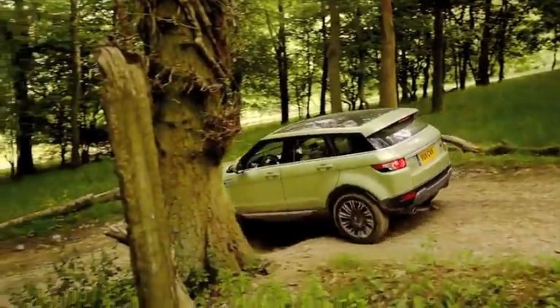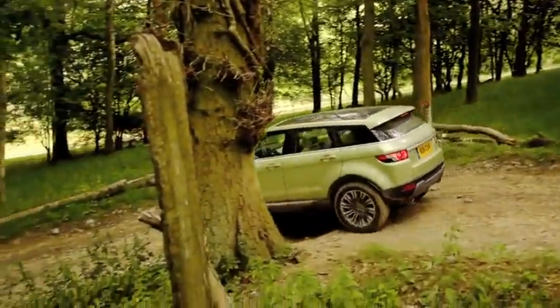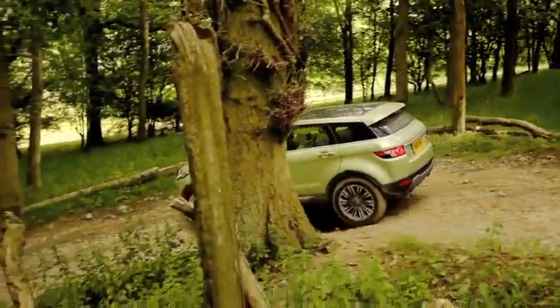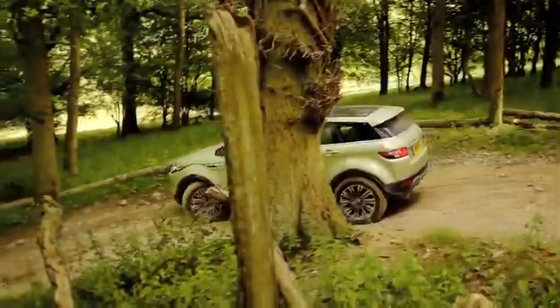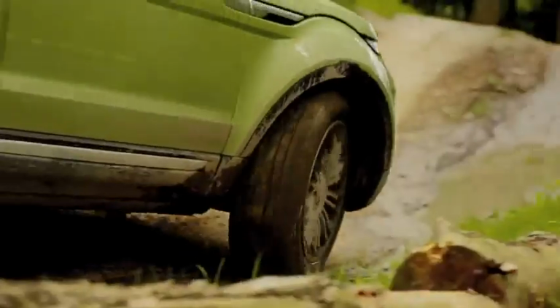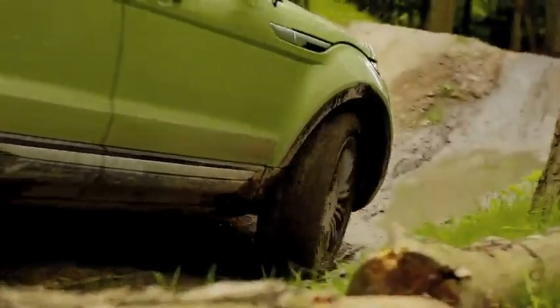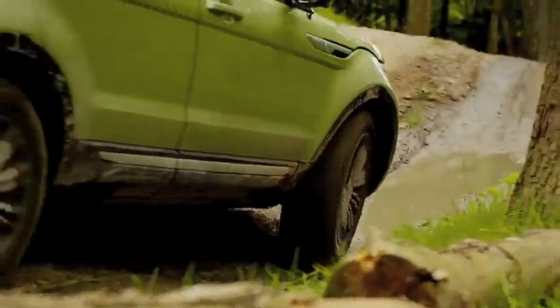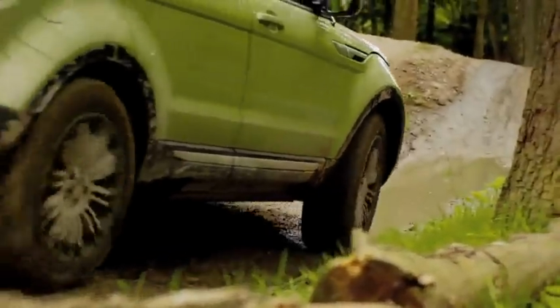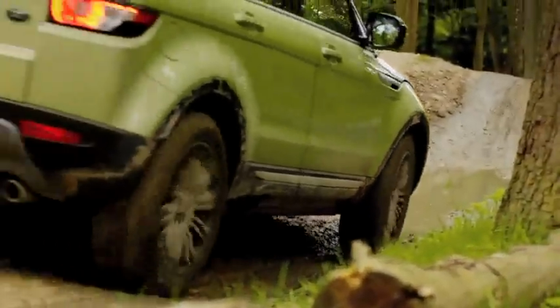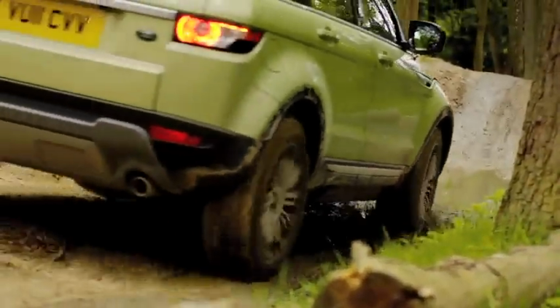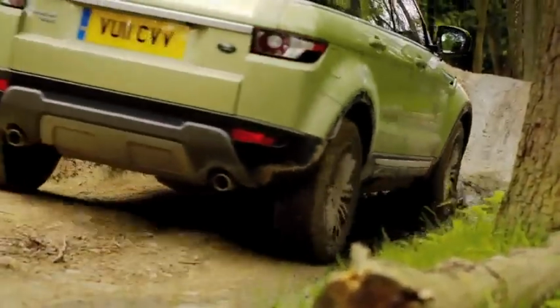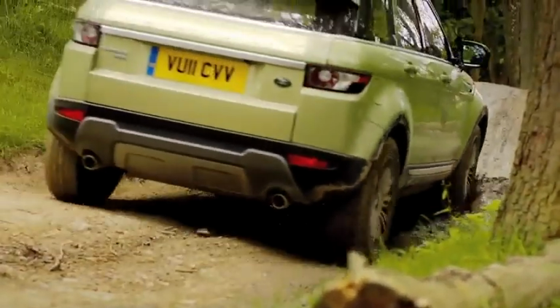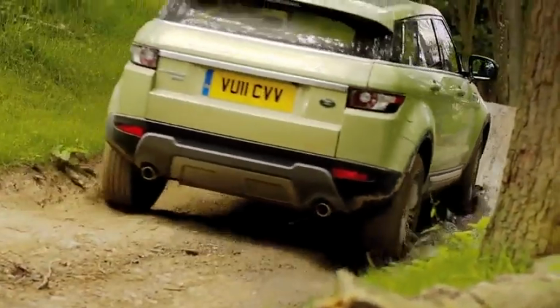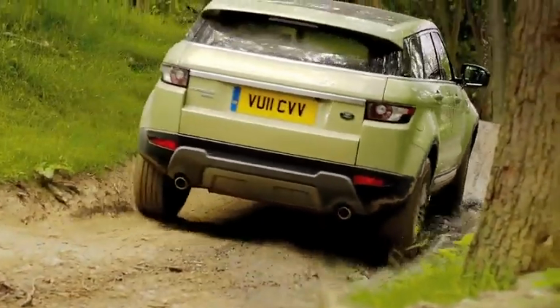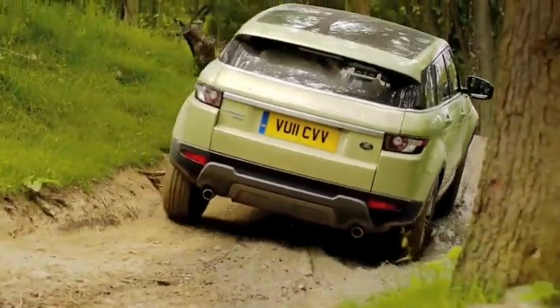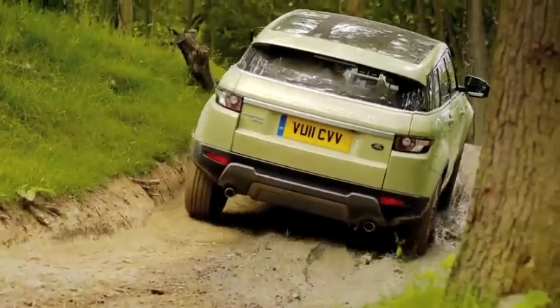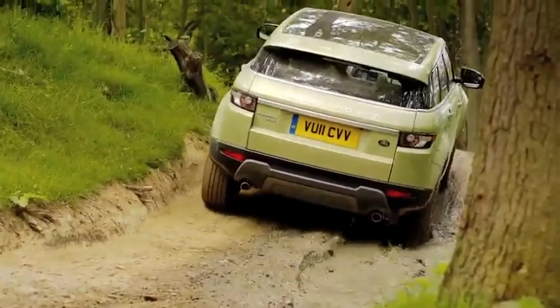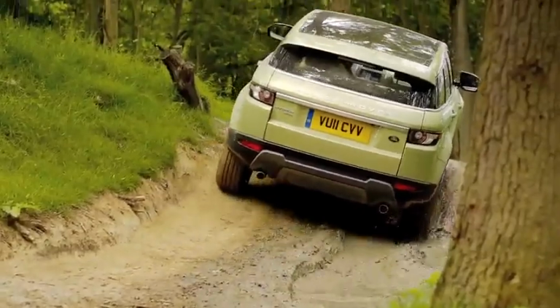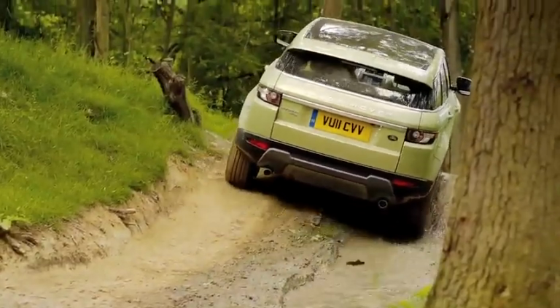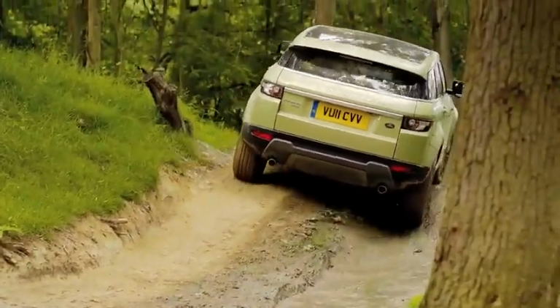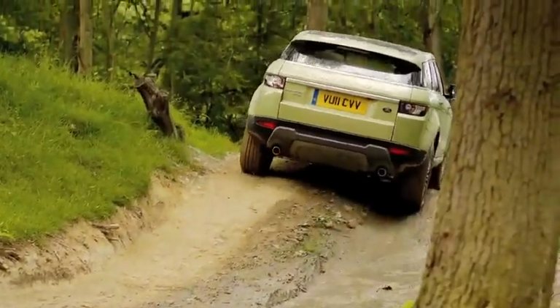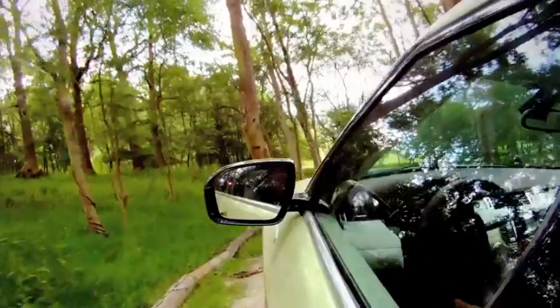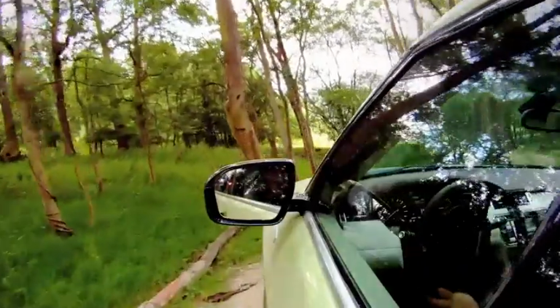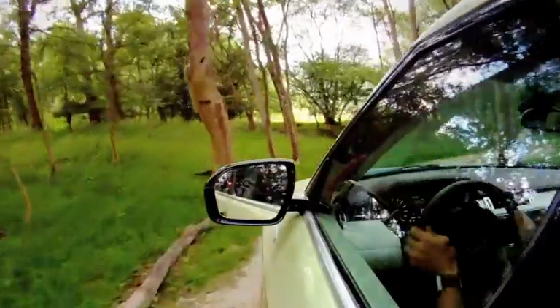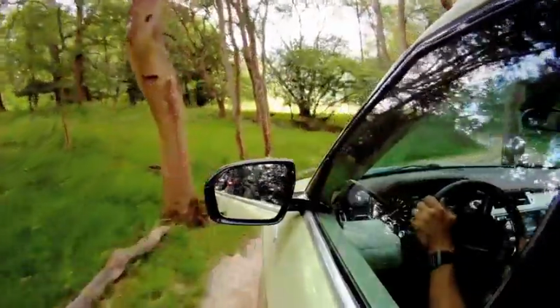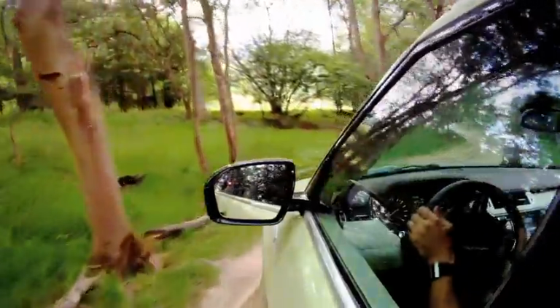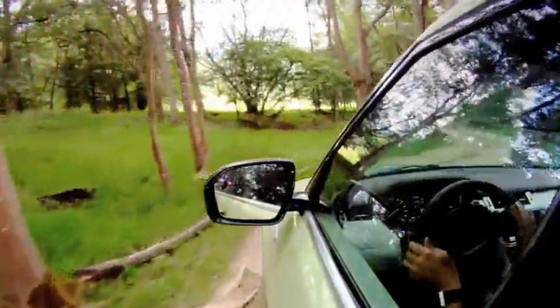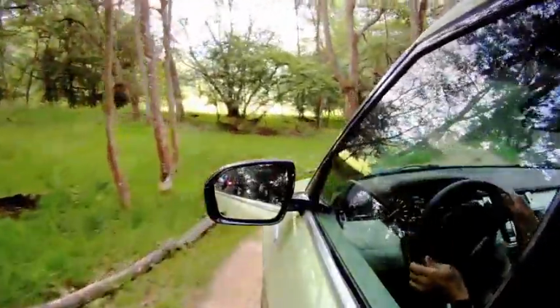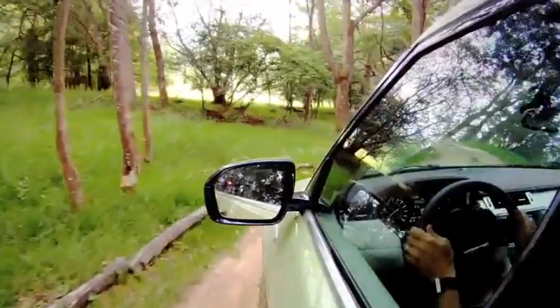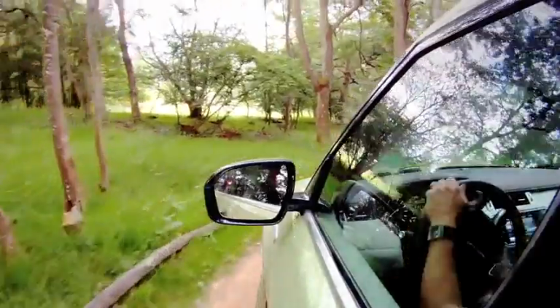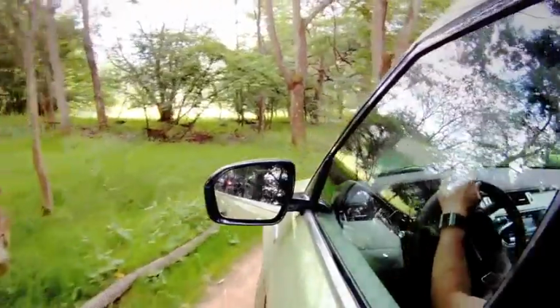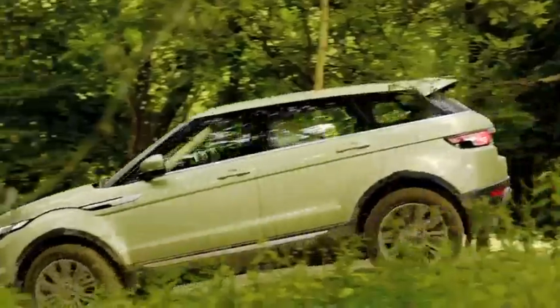As the terrain undulates and the gradient gets shallower and steeper, hill descent control is constantly working and manipulating brake pressure between front and rear axles, ensuring a smooth controlled descent.